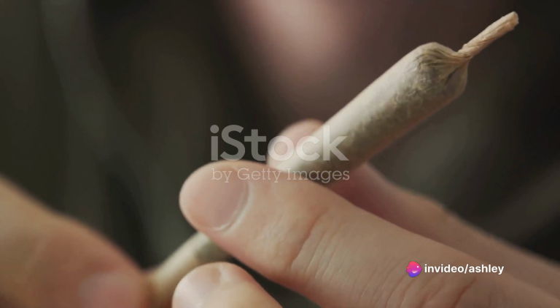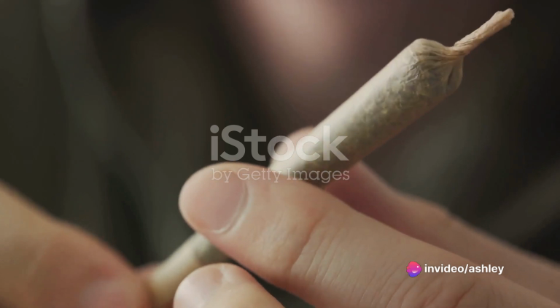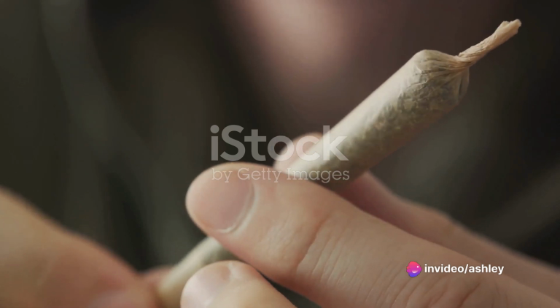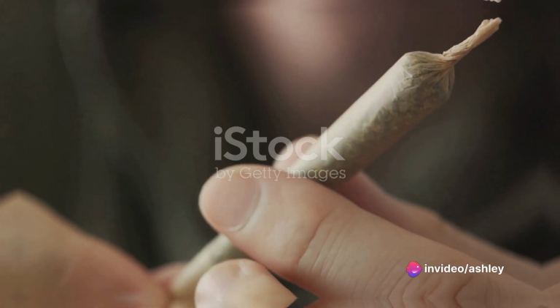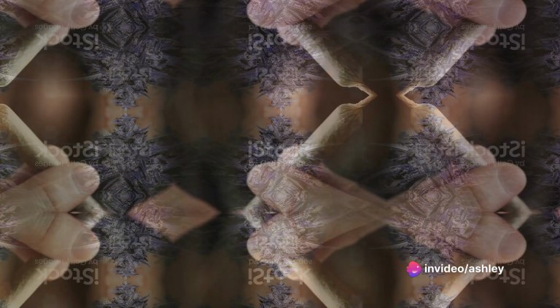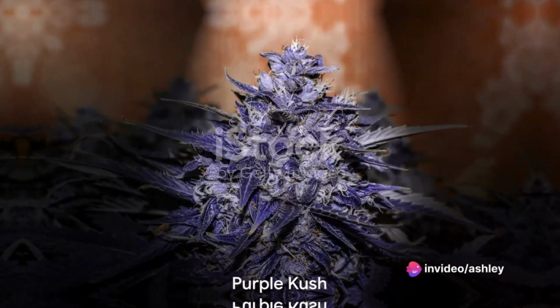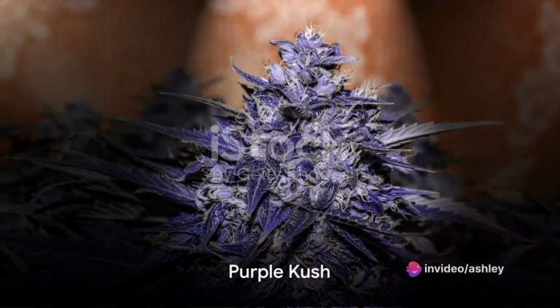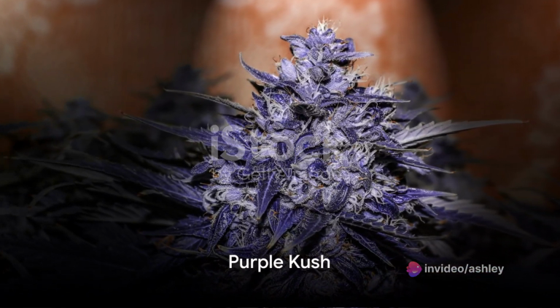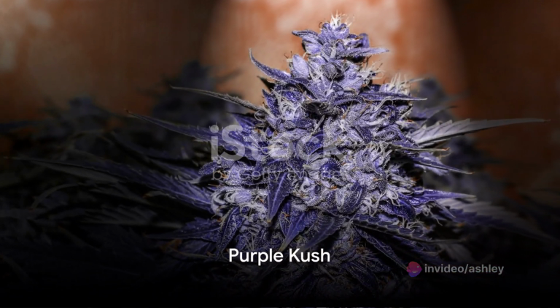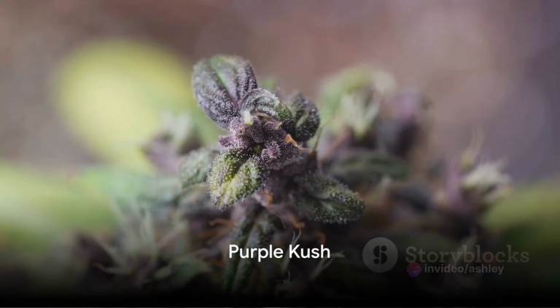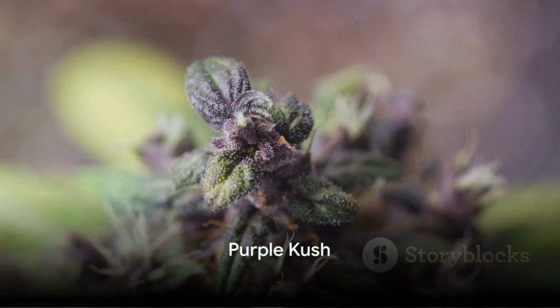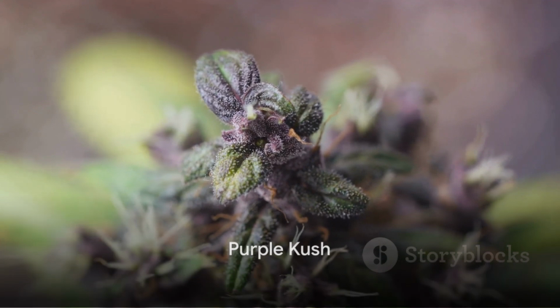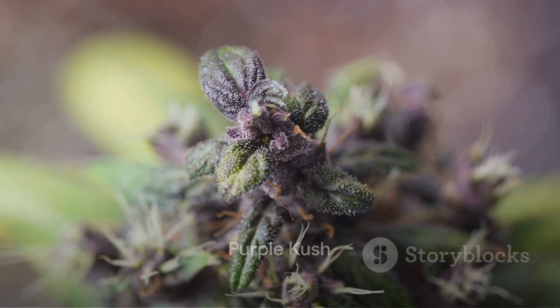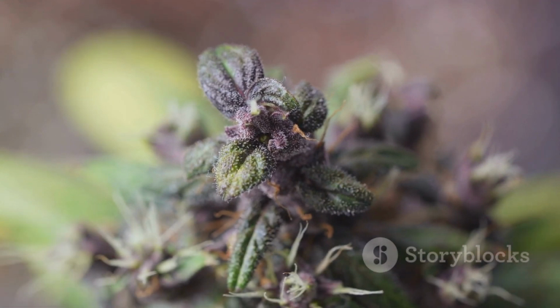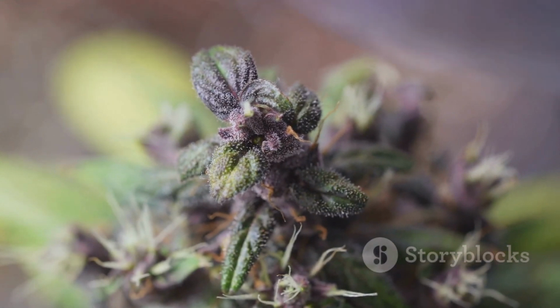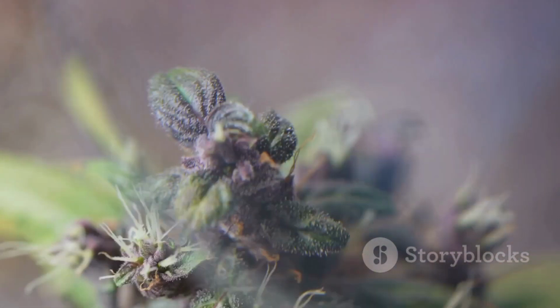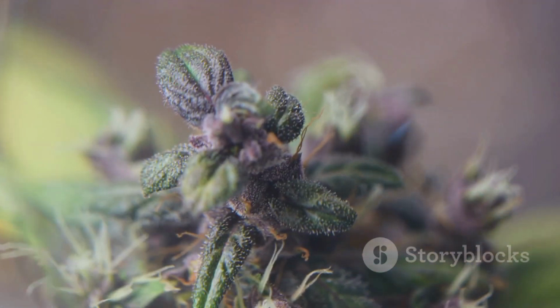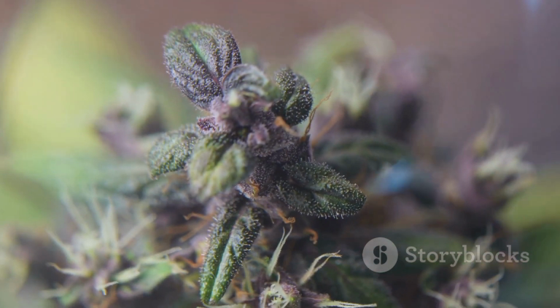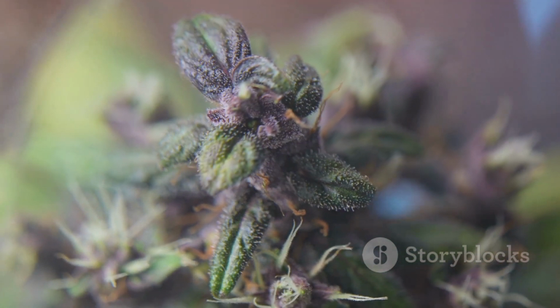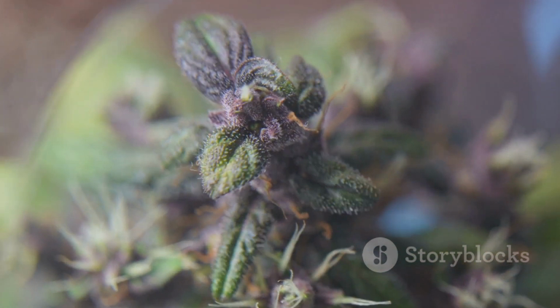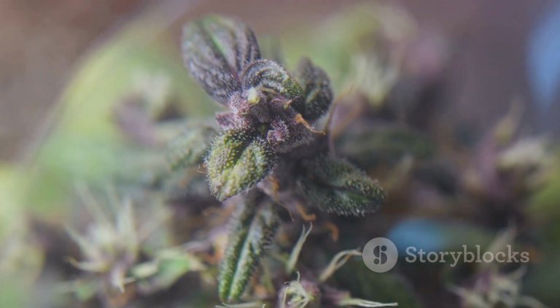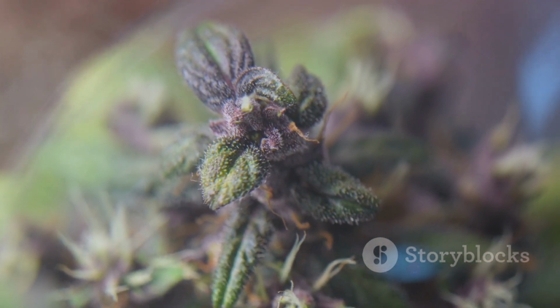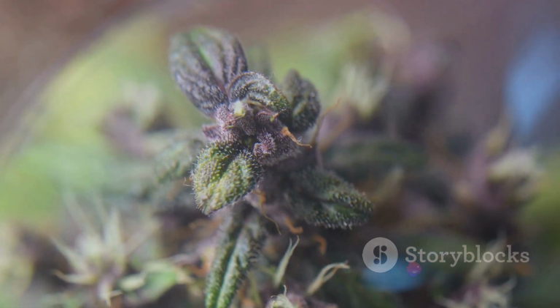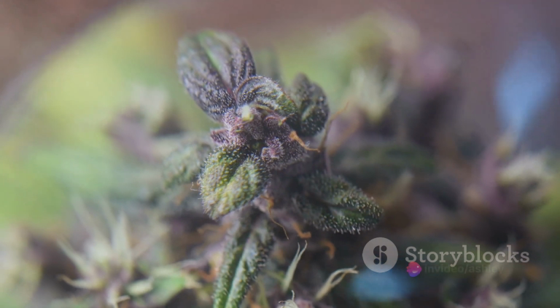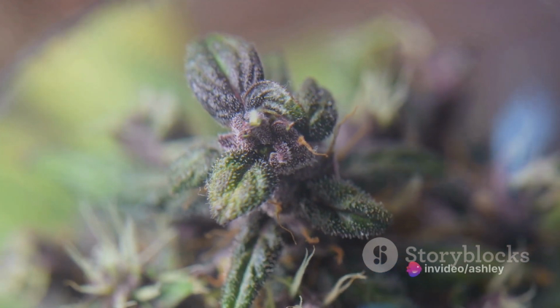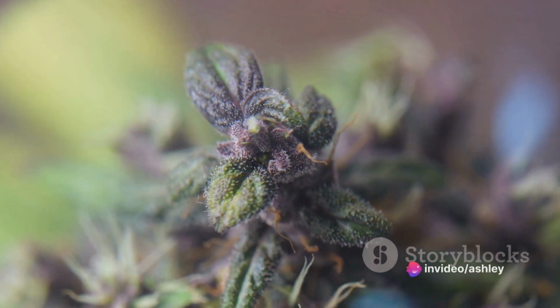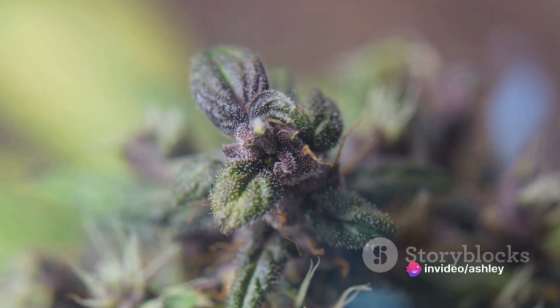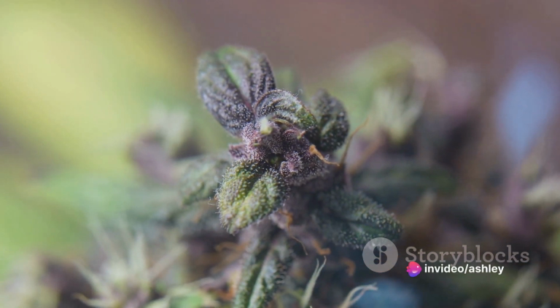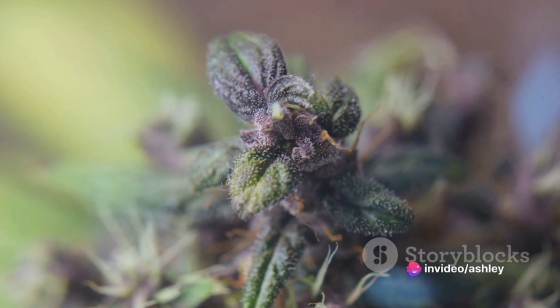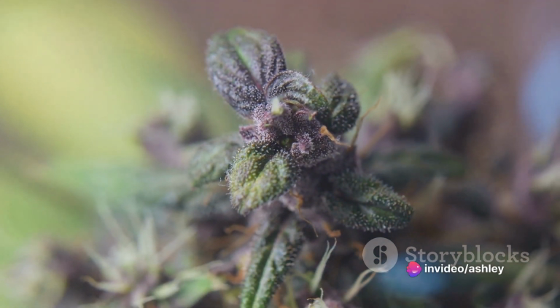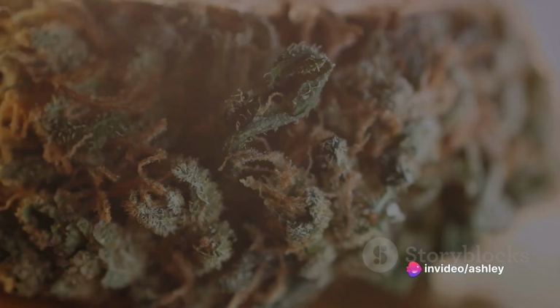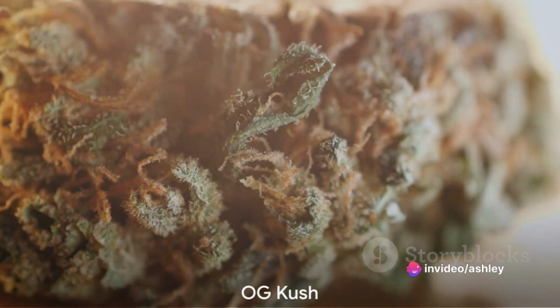Green Crack is perfect for those early morning starts to your holiday adventures. The eleventh strain on our list is Purple Kush, an Indica strain known for its long-lasting relaxation effects — a great choice for unwinding after a long day of holiday shopping.